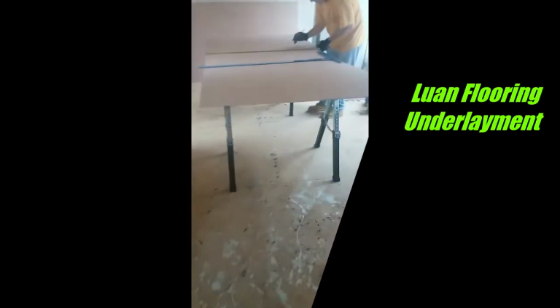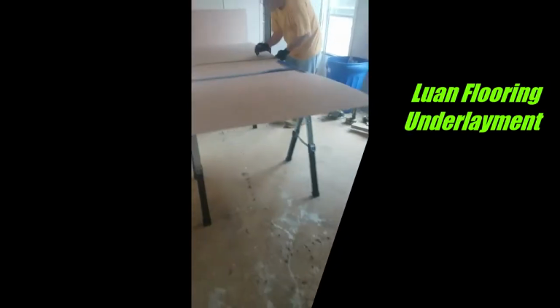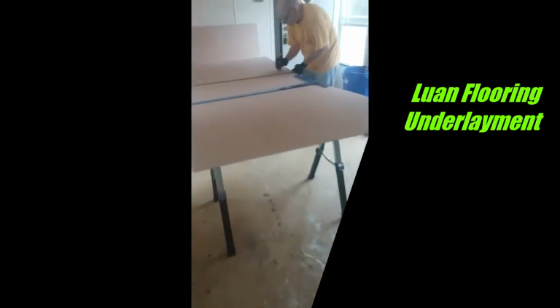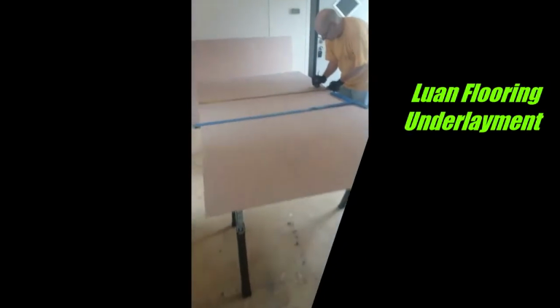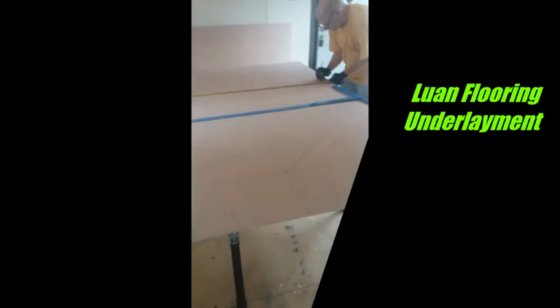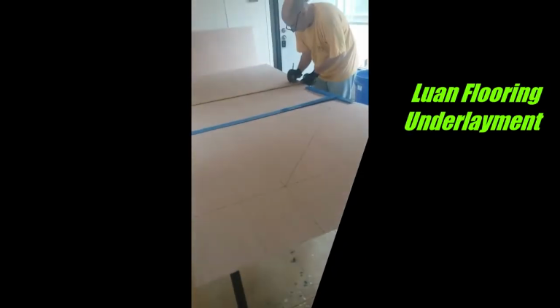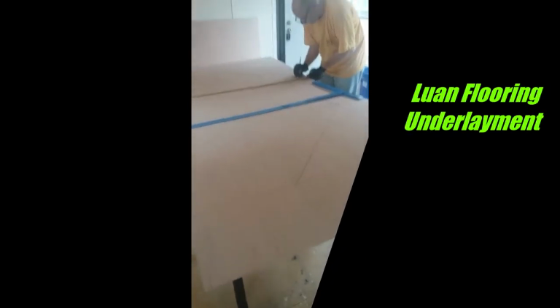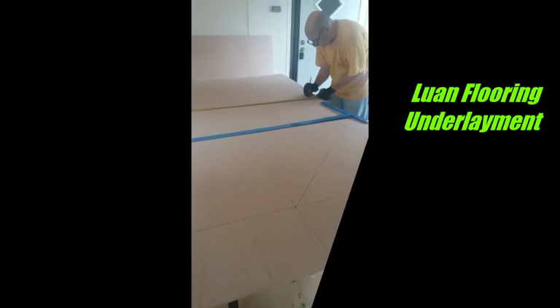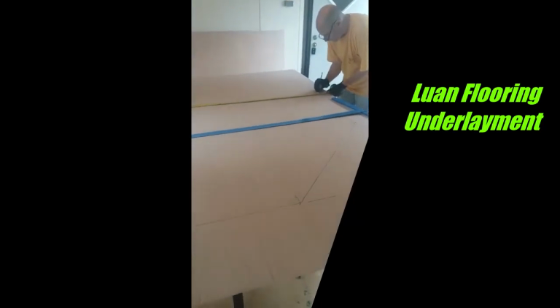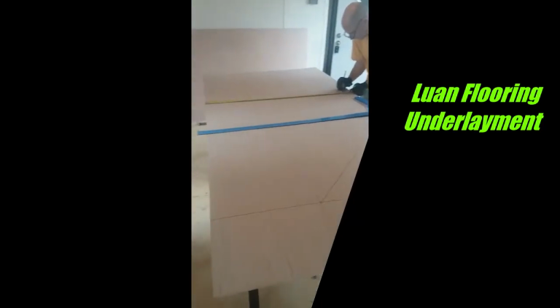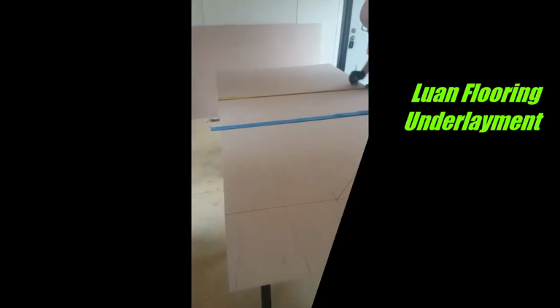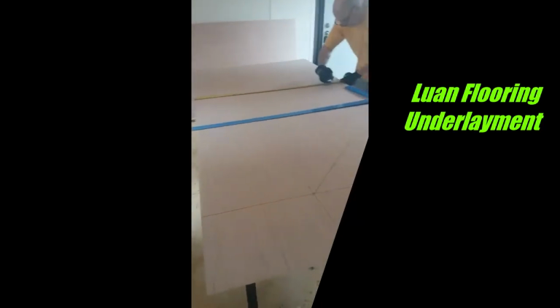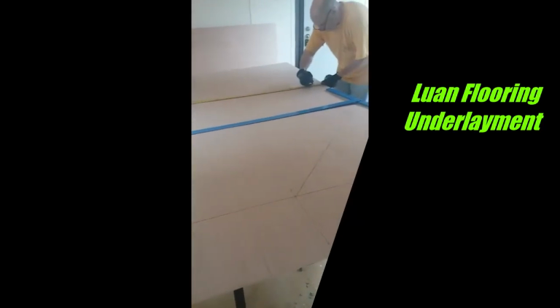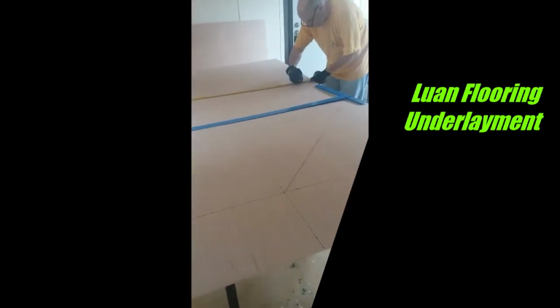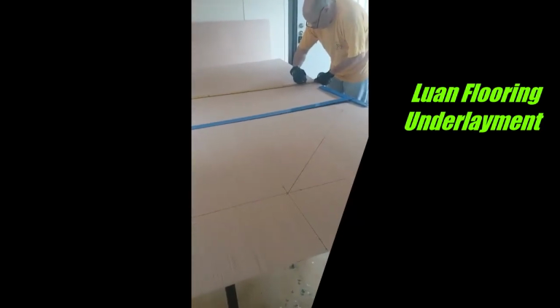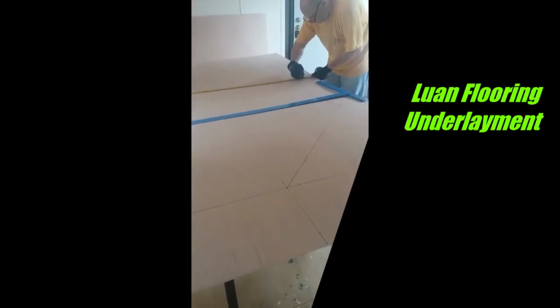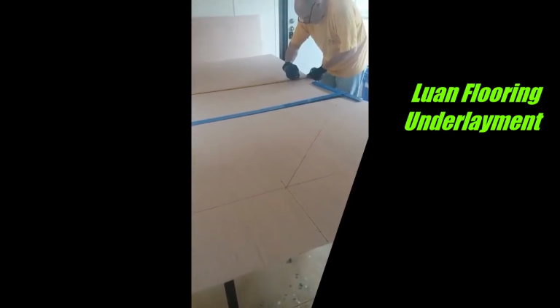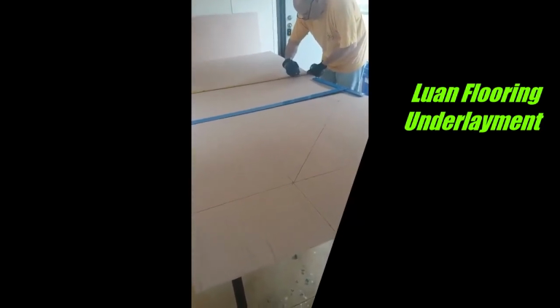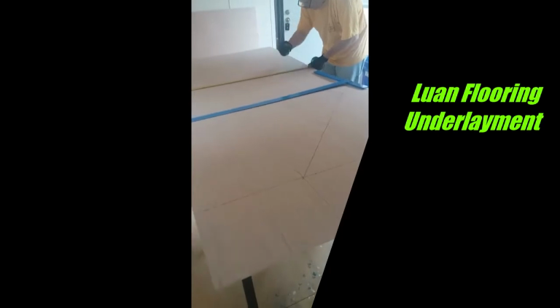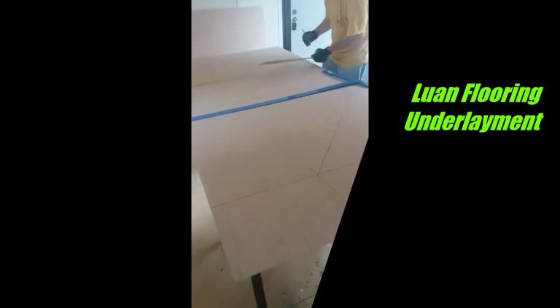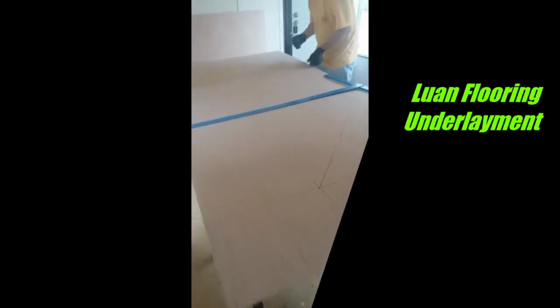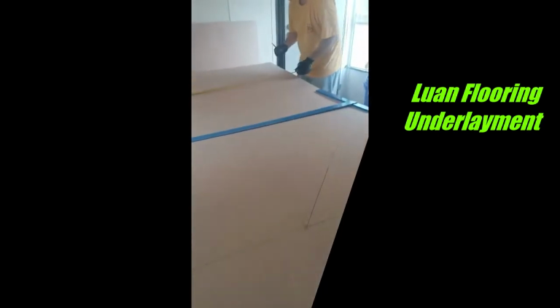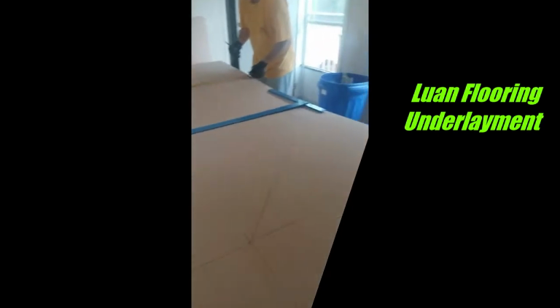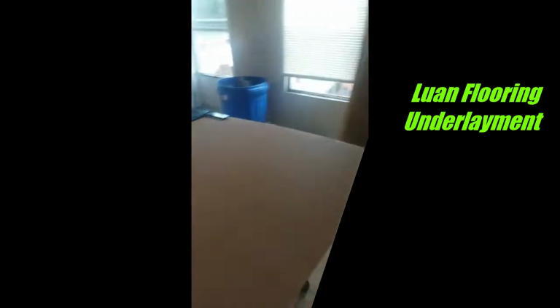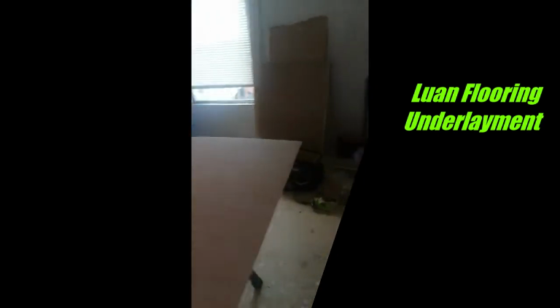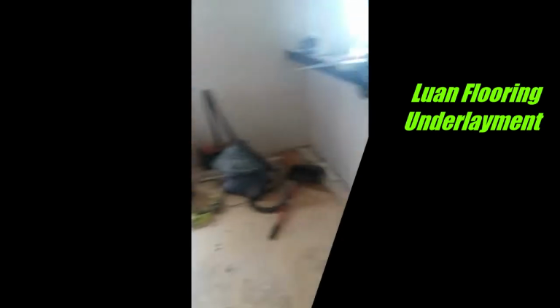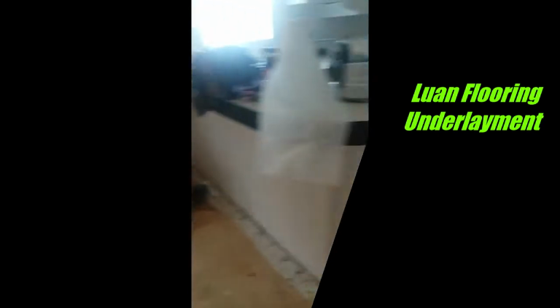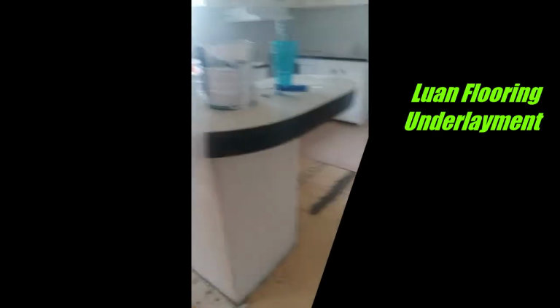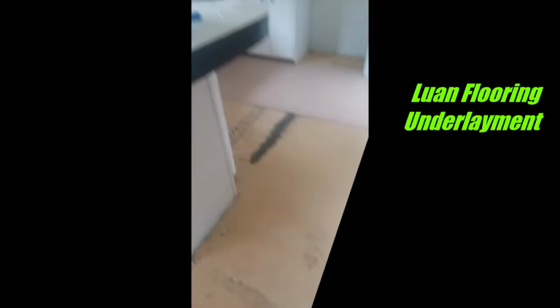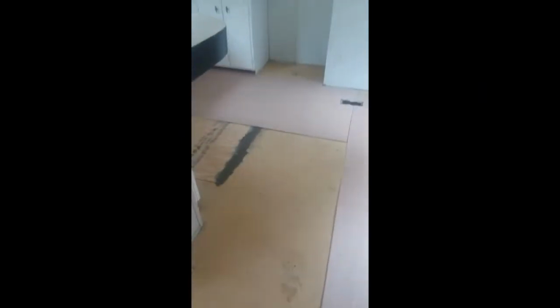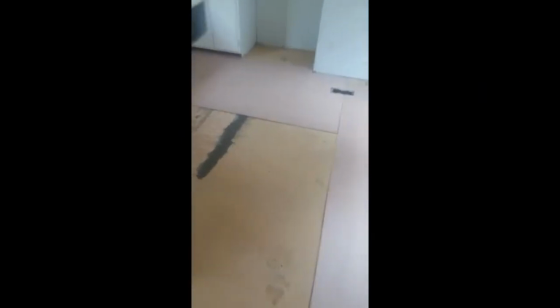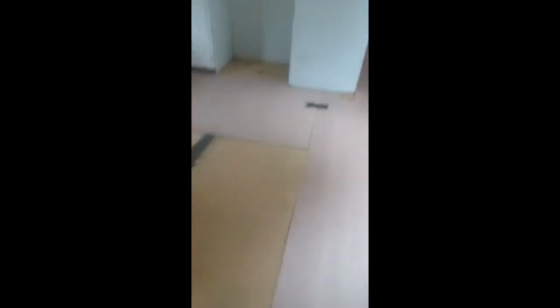Today we're in another house getting this ready for rent. Steve is cutting up the luan before we can lay down any linoleum floors because this floor in here needs a lot of patch job.